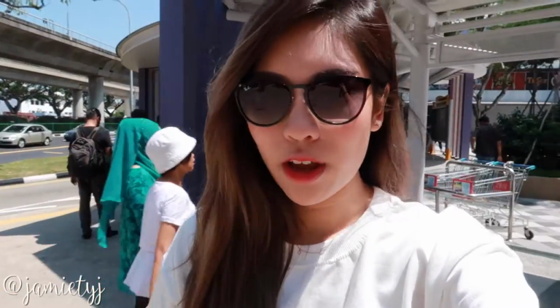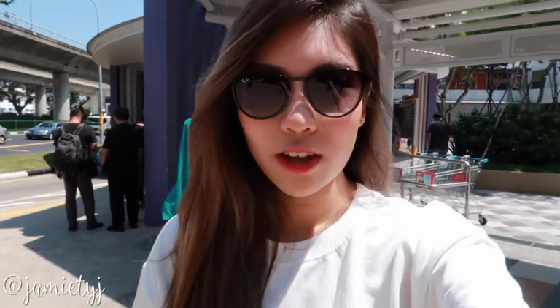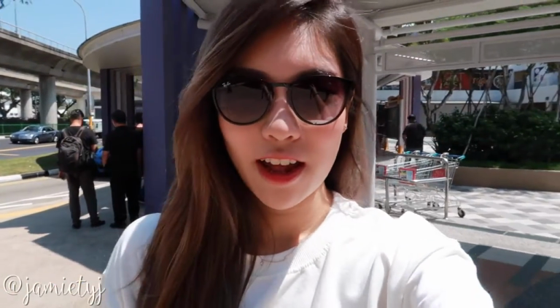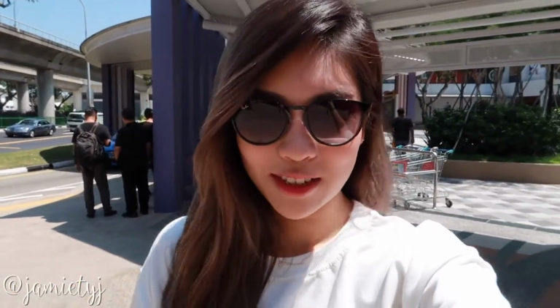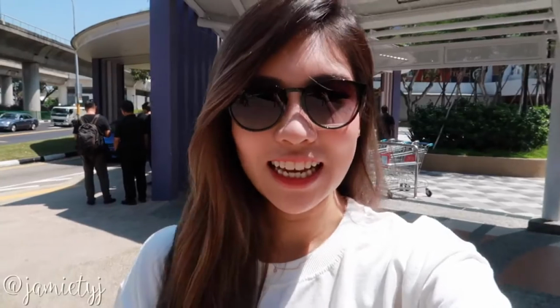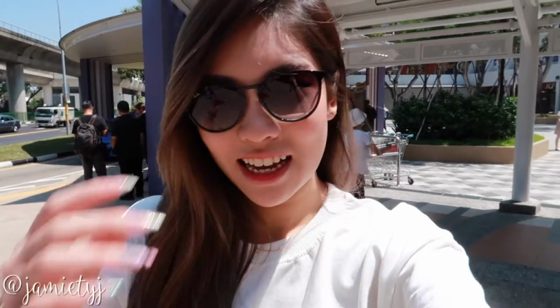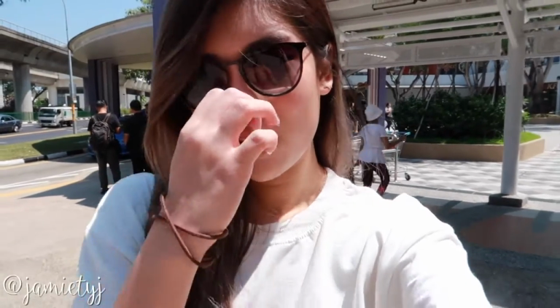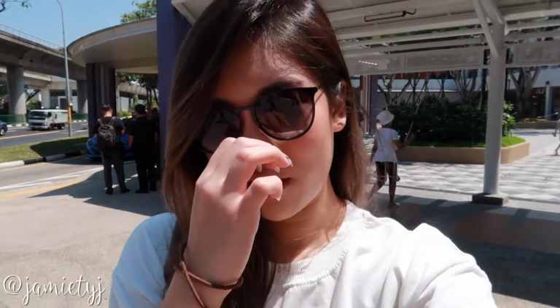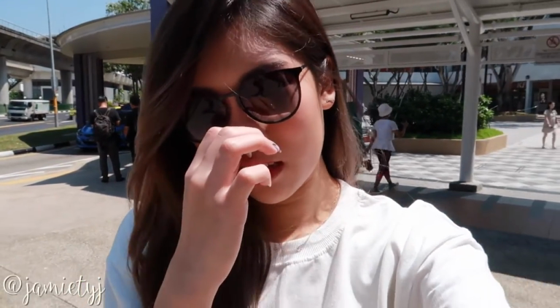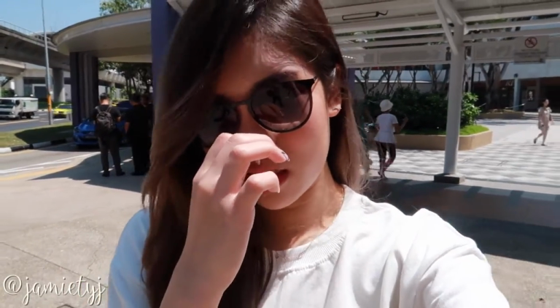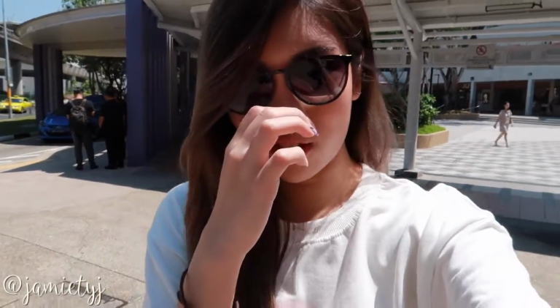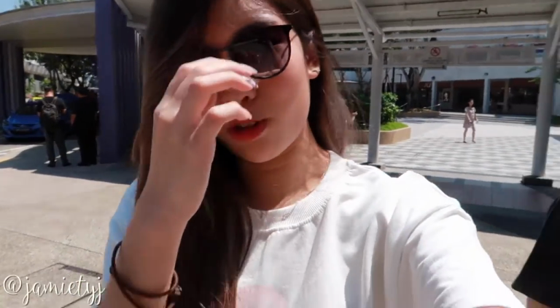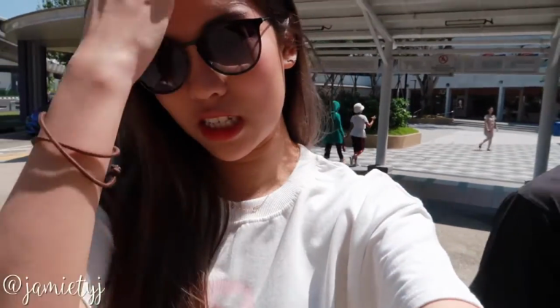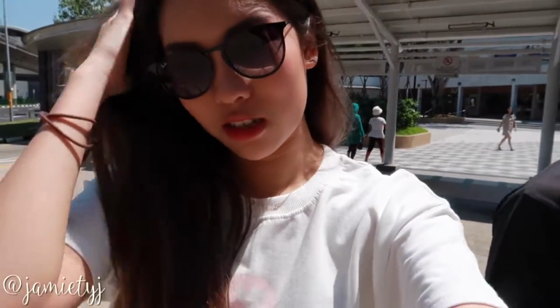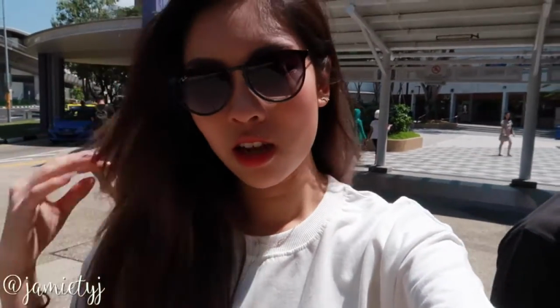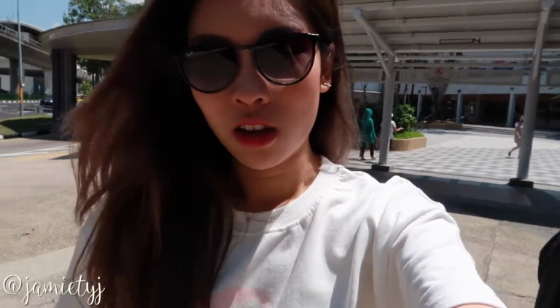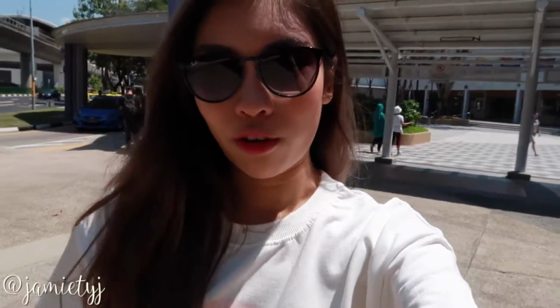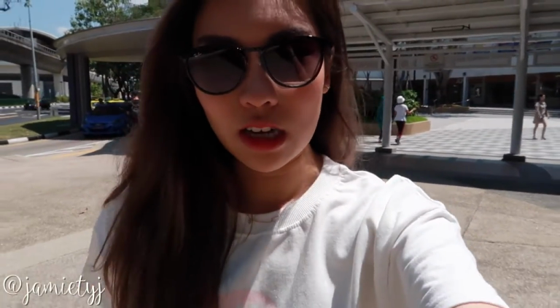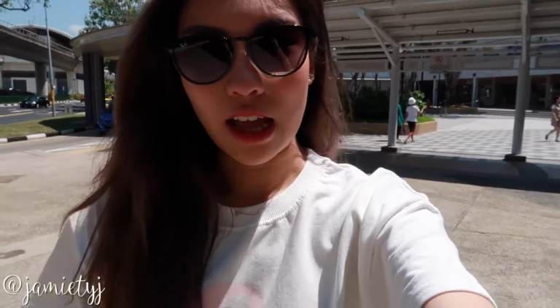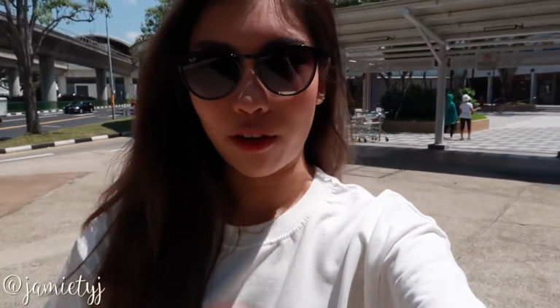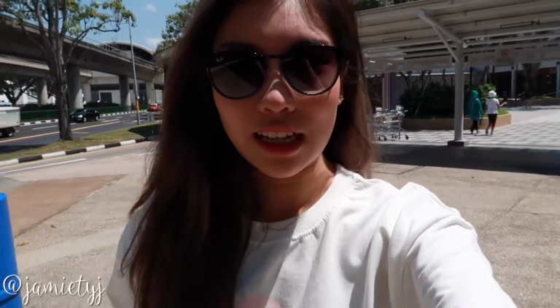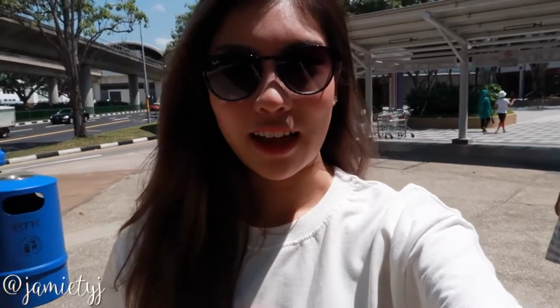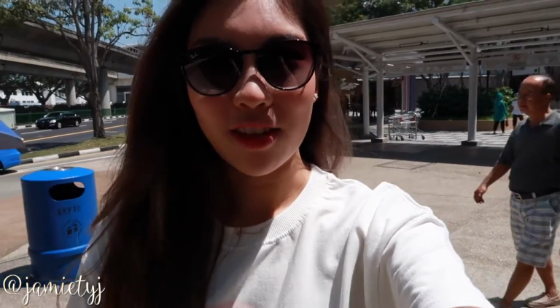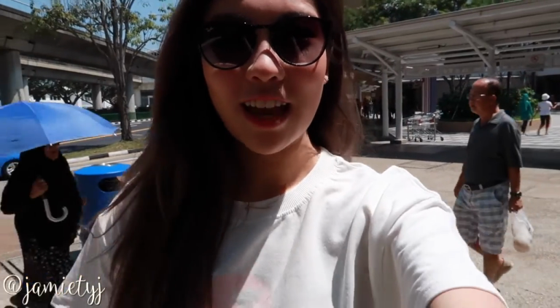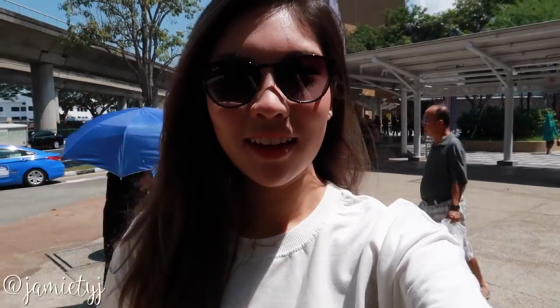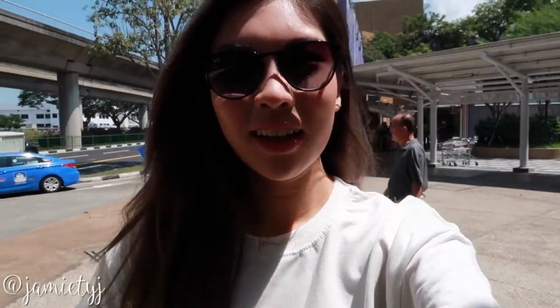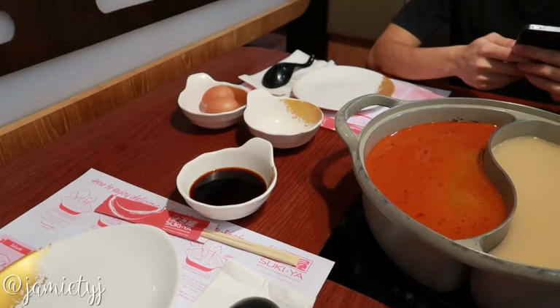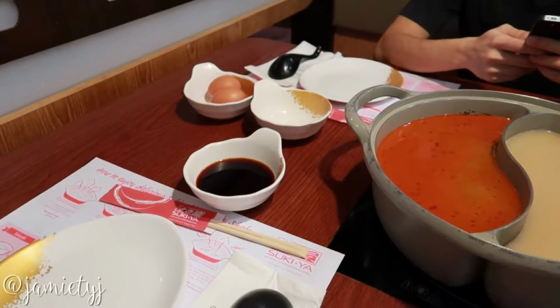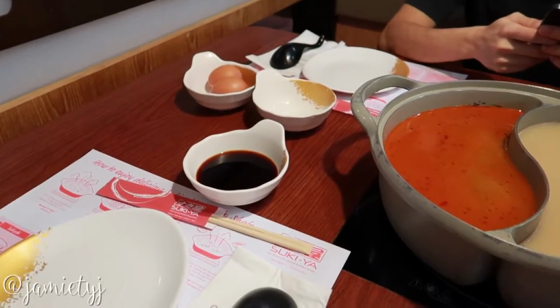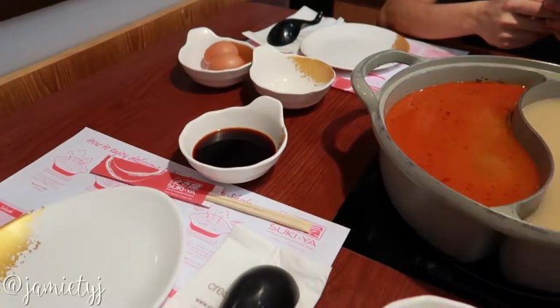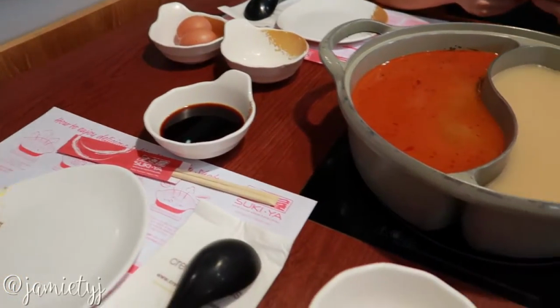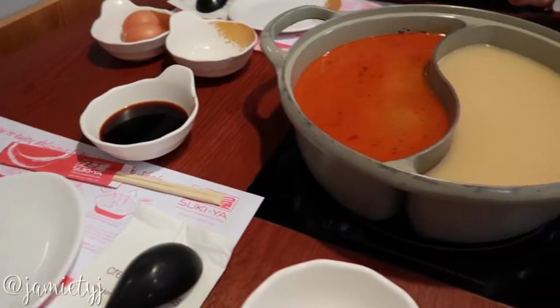We are going to have Sukiya! I've been craving Sukiya for so long since I was in Korea, and we're finally gonna have it today. We're having Sukiya!